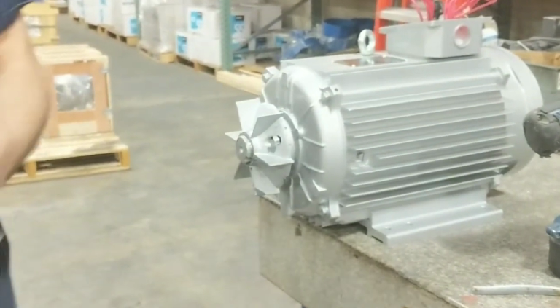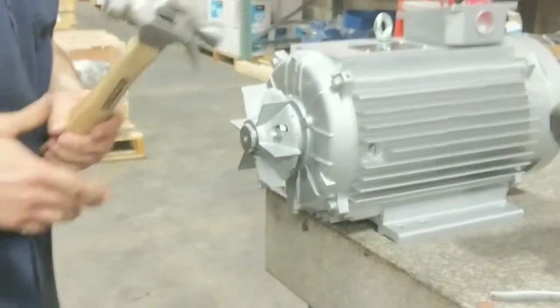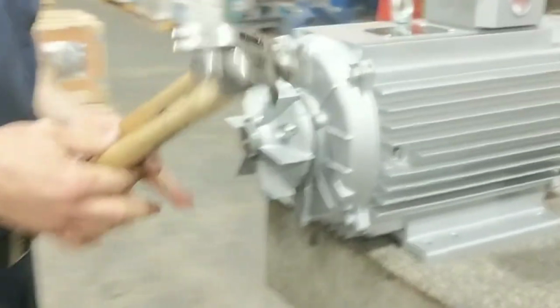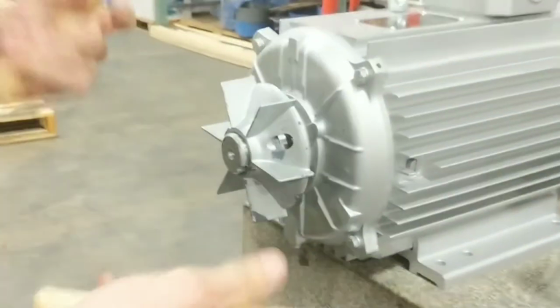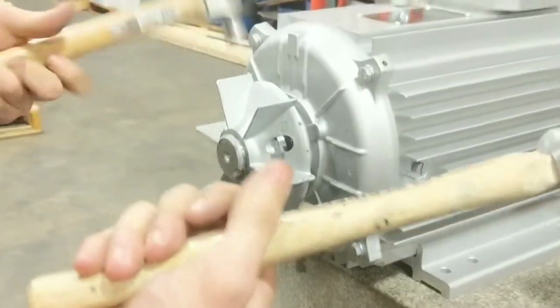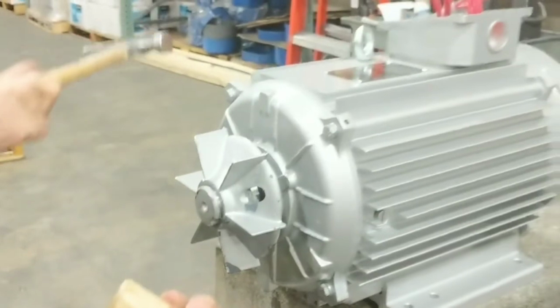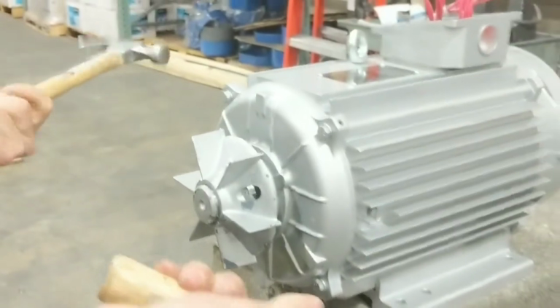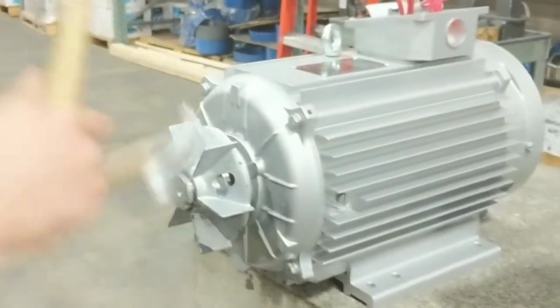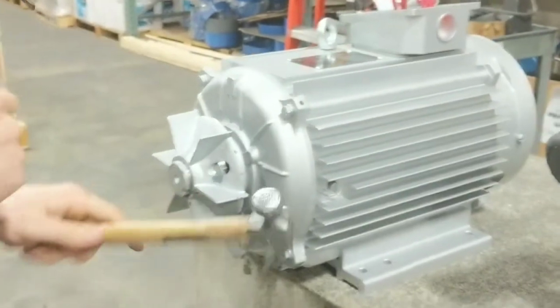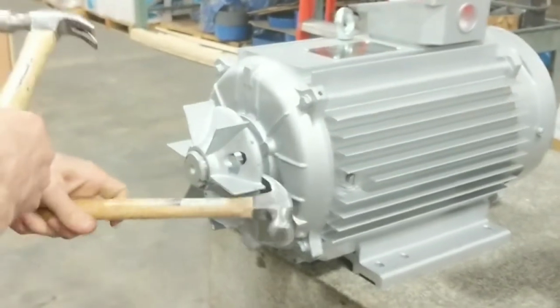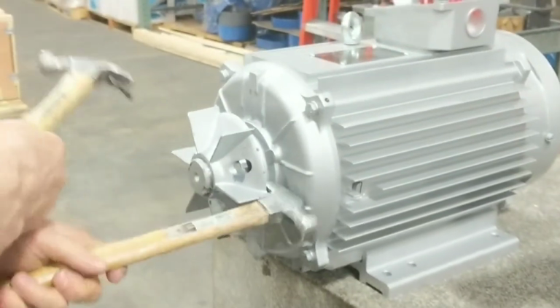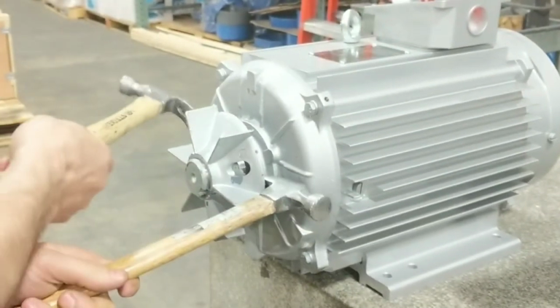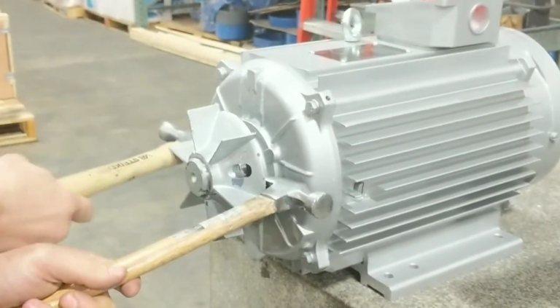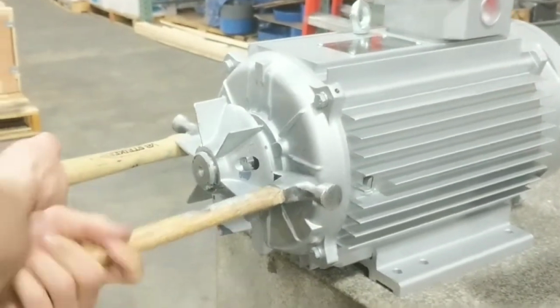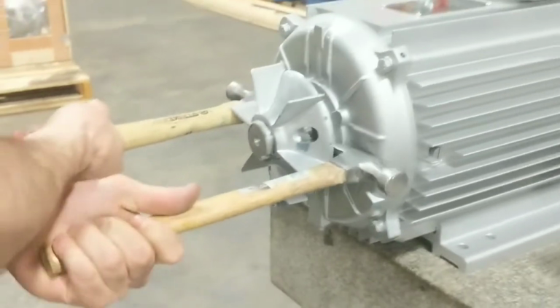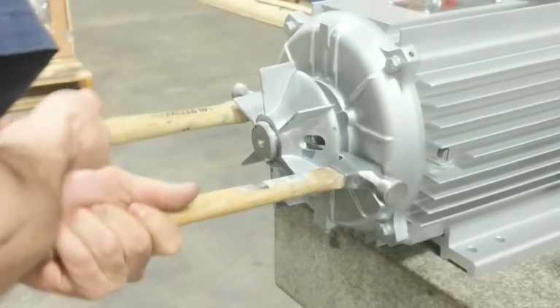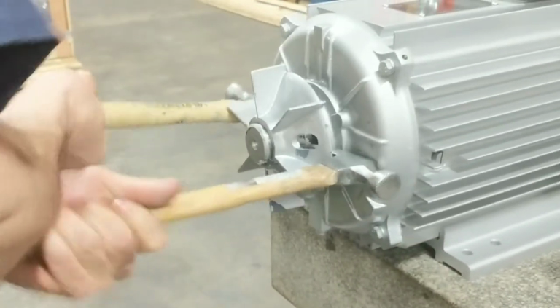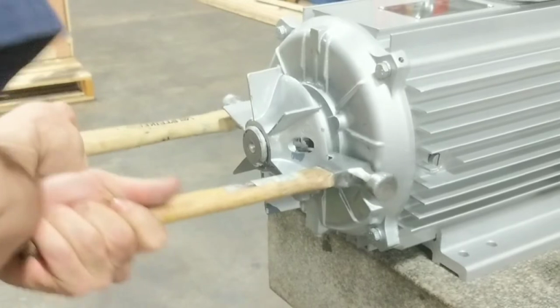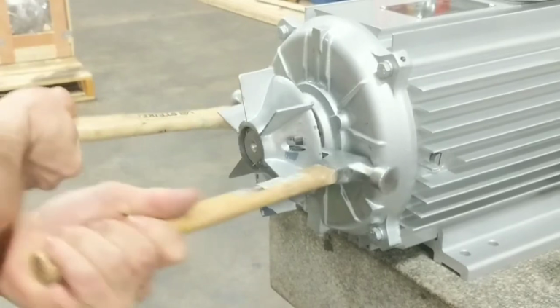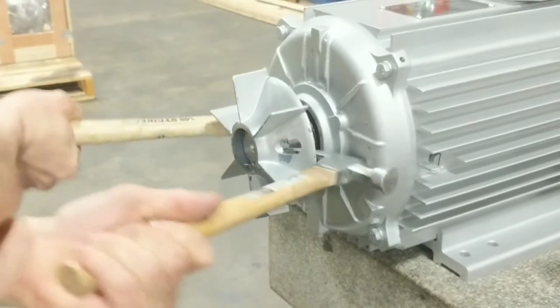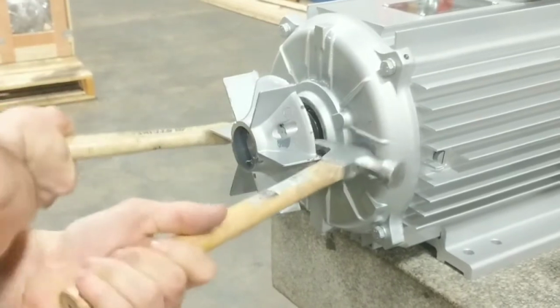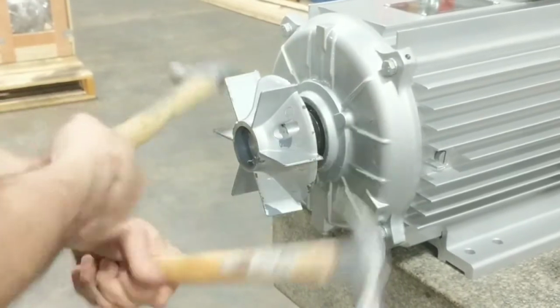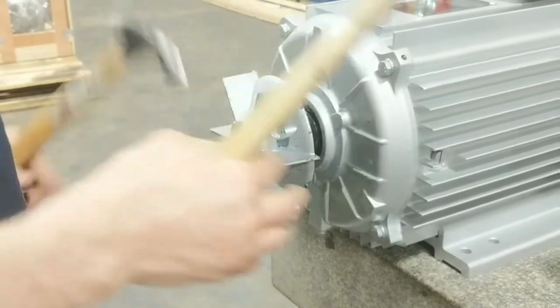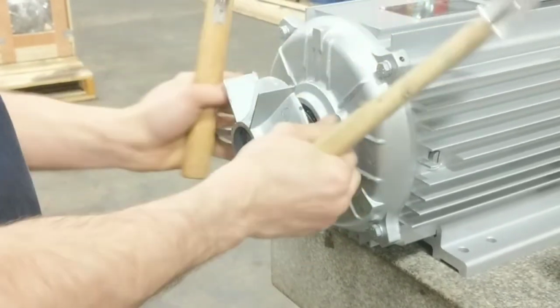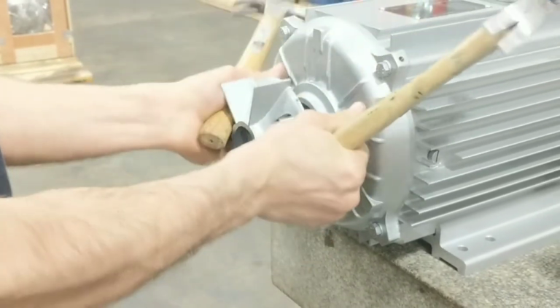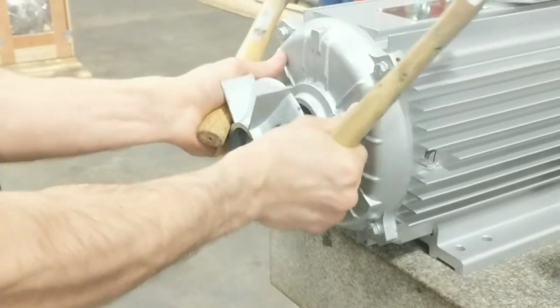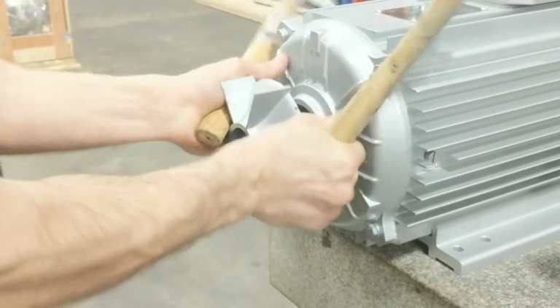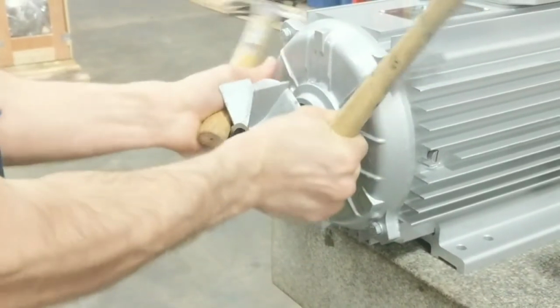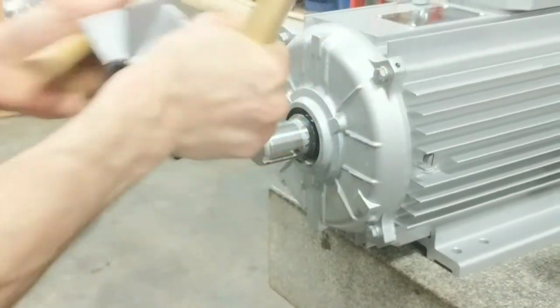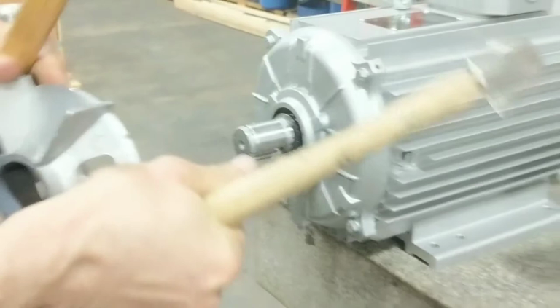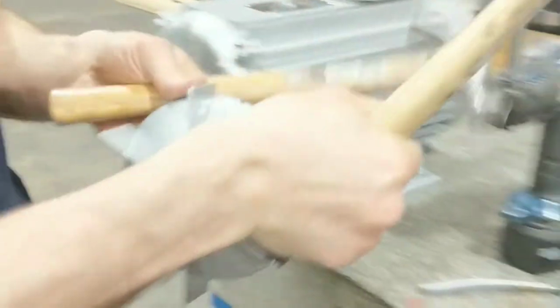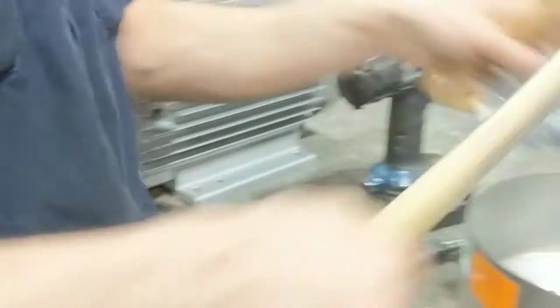Next, we remove the fan. Generally on hand, you can use just two hammers. Use the claw hand. You can pop it off using the leverage. Finish it off with your hands.